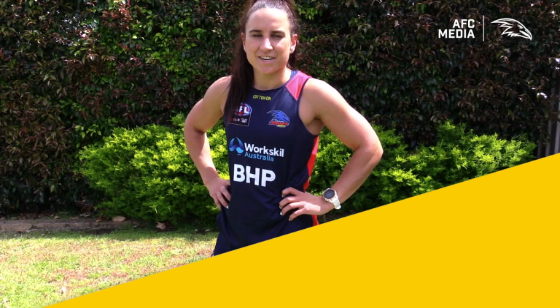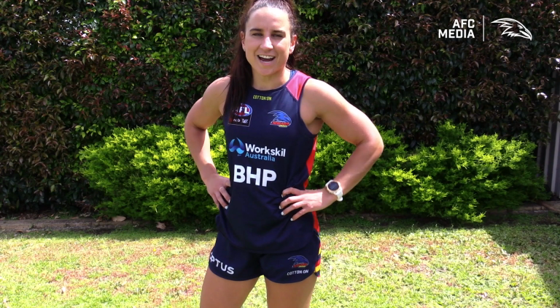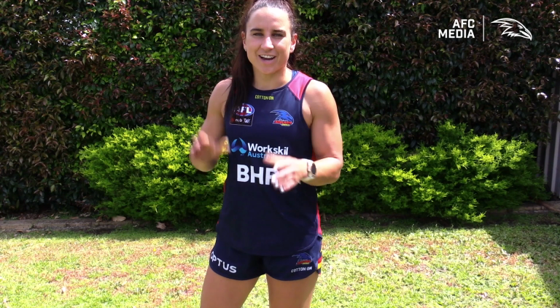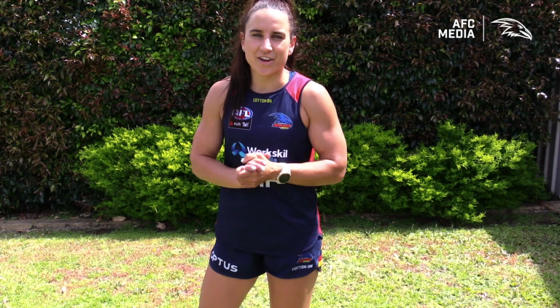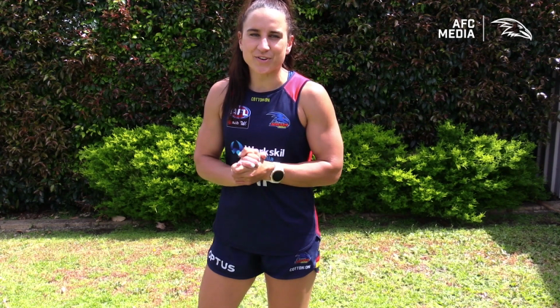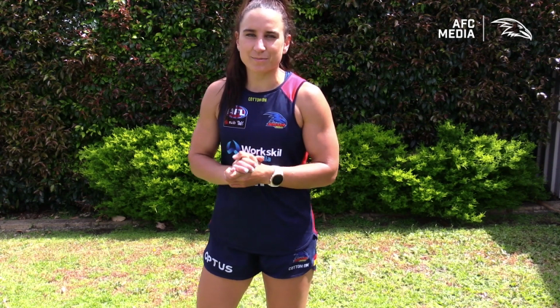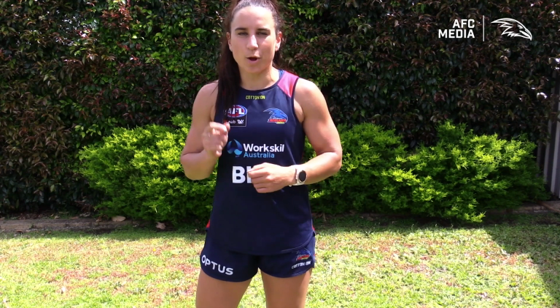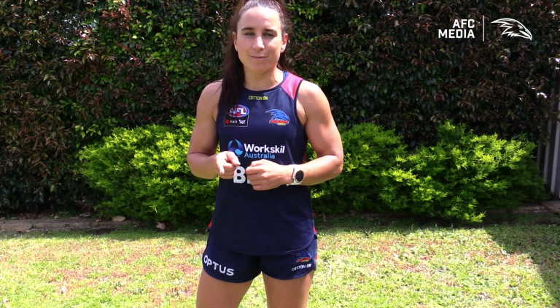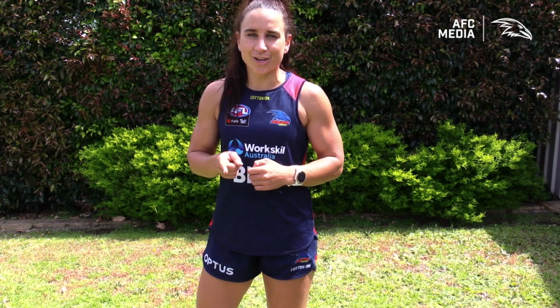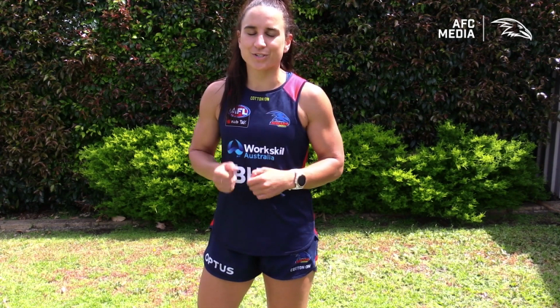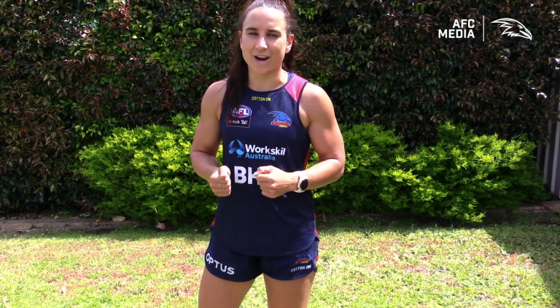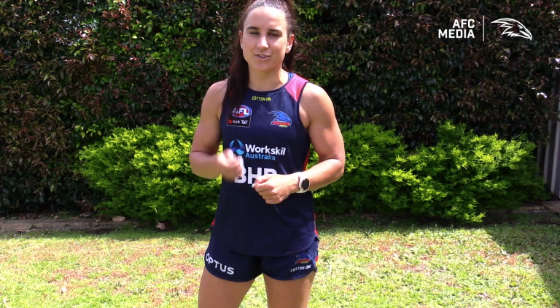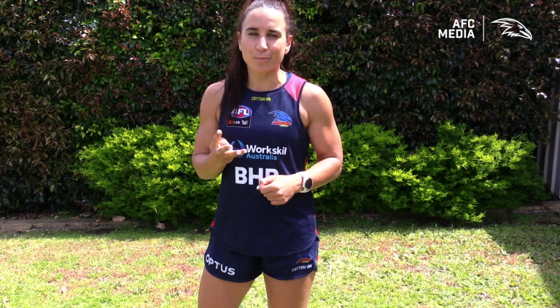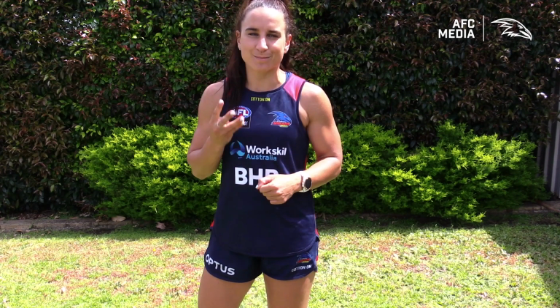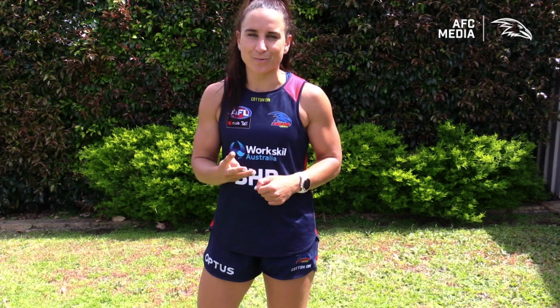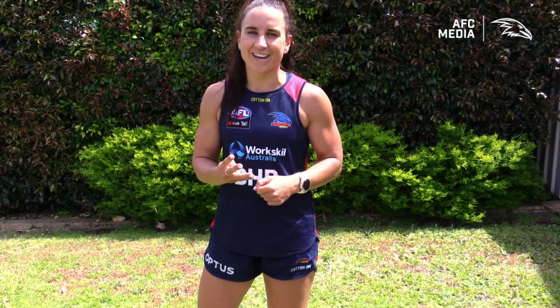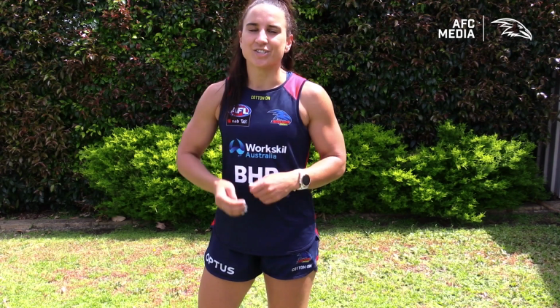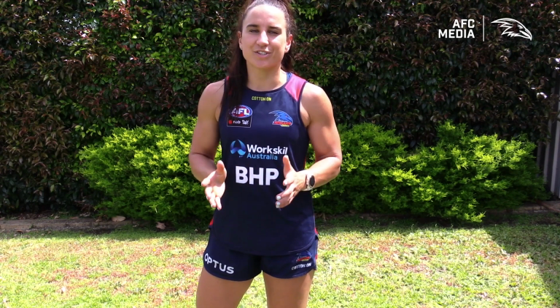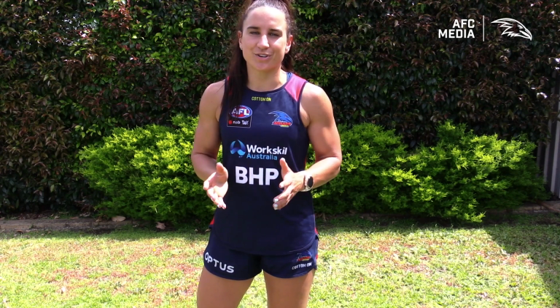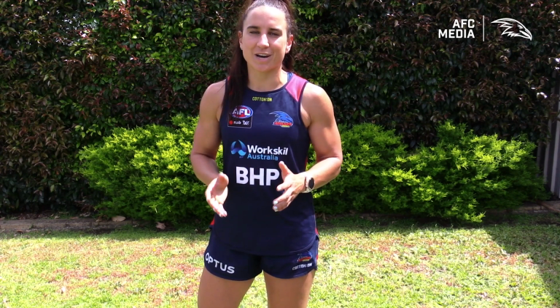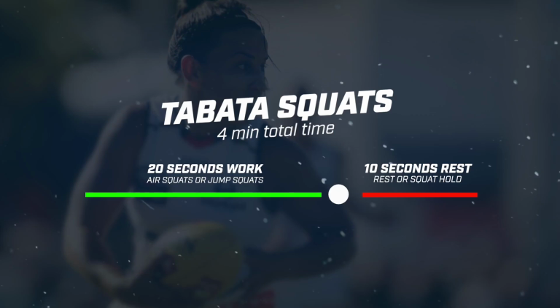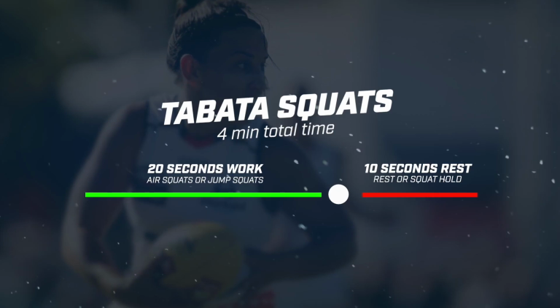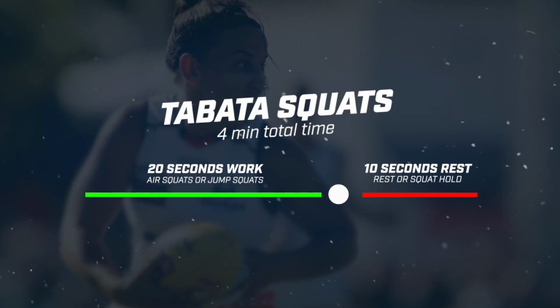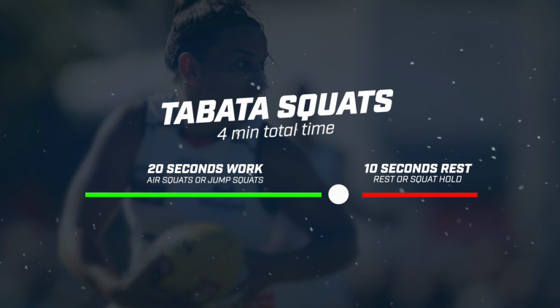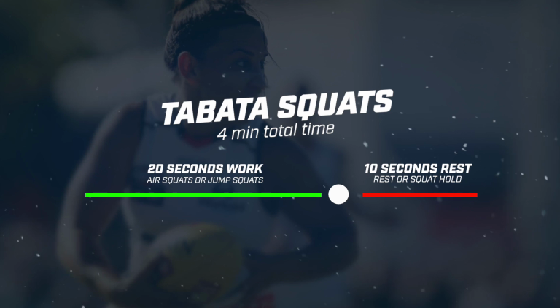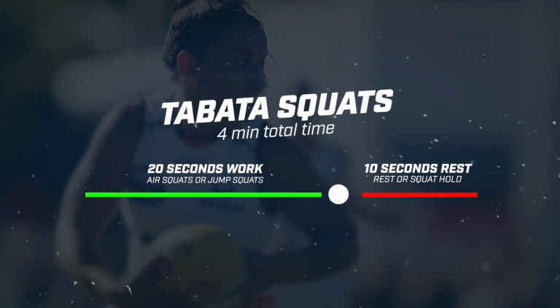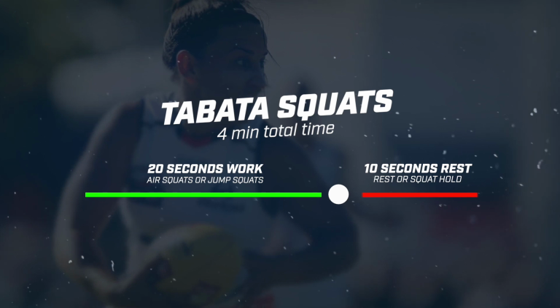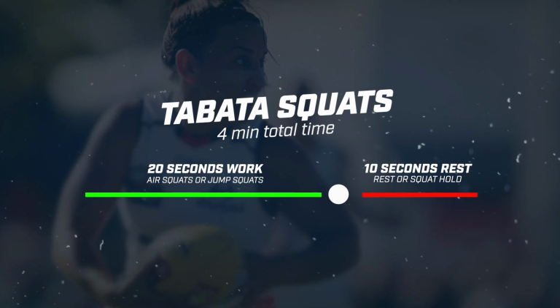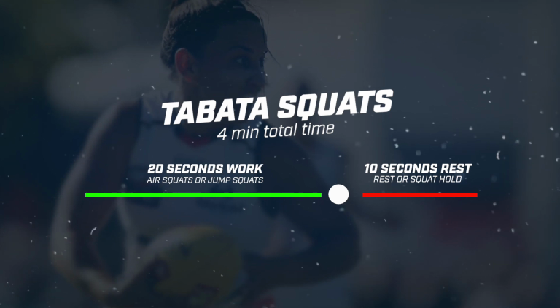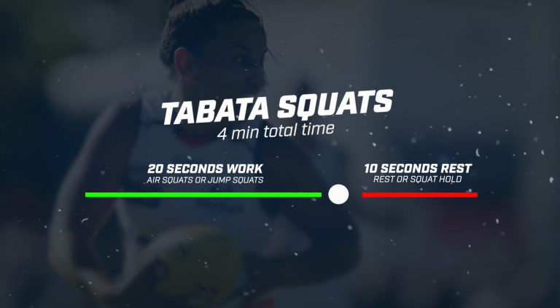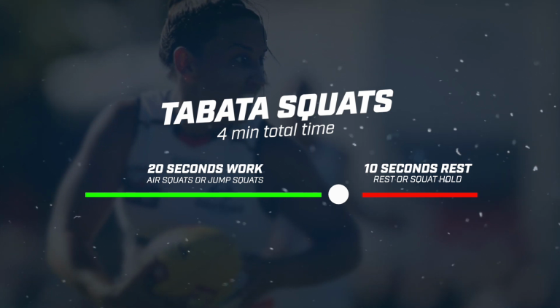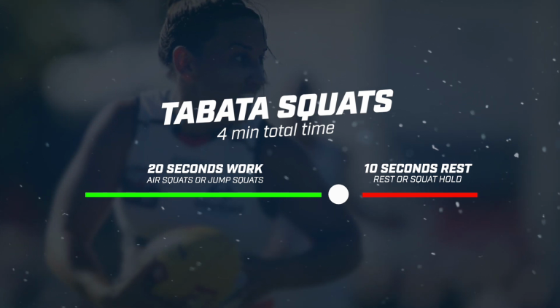First up we've got a little bit of a lower body burner — it's a four-minute Tabata workout. For those who don't know what Tabata is, it's 20 seconds of work, 10 seconds rest. Super simple, and we're gonna be starting with some squats.